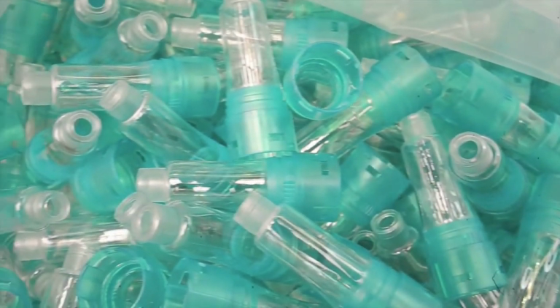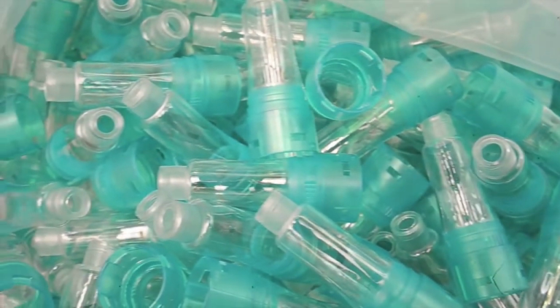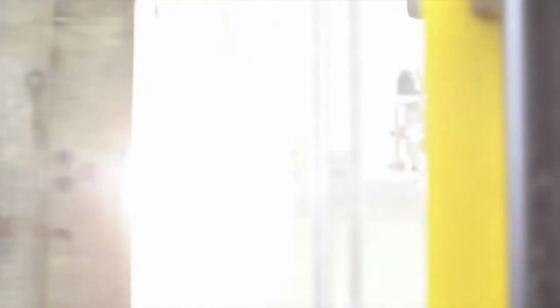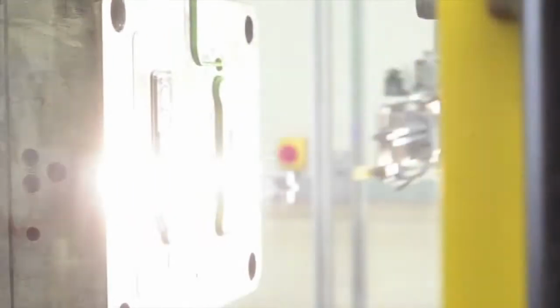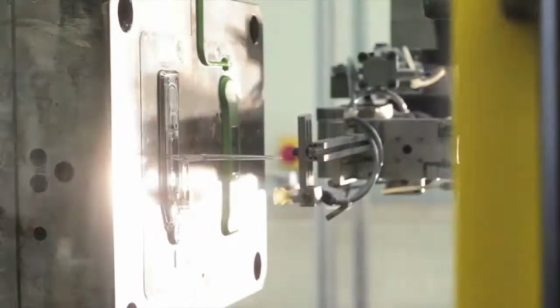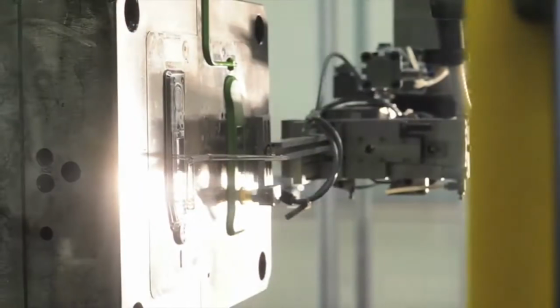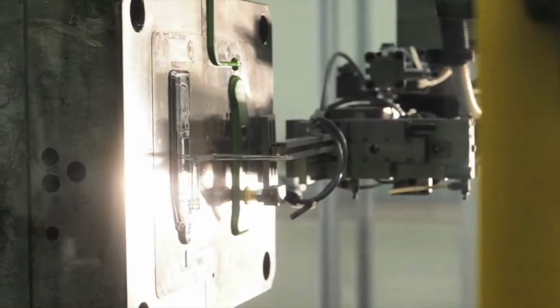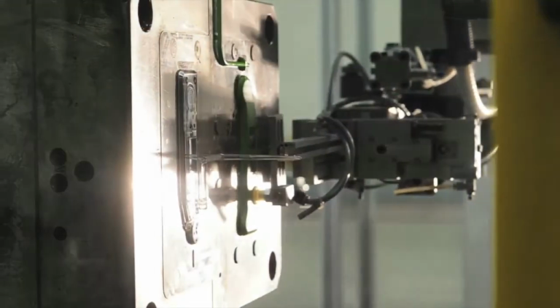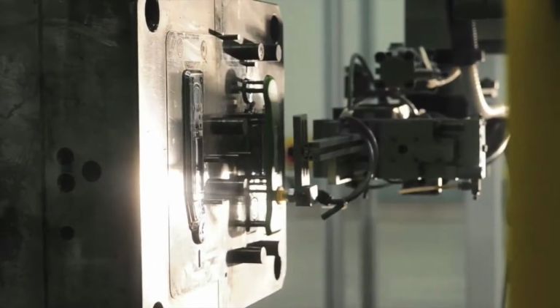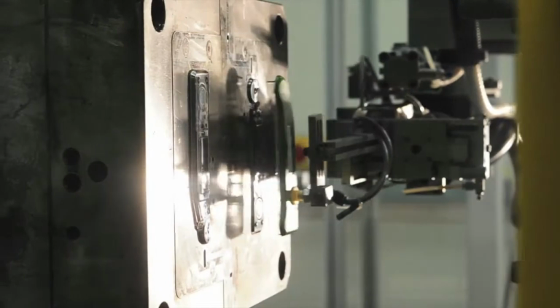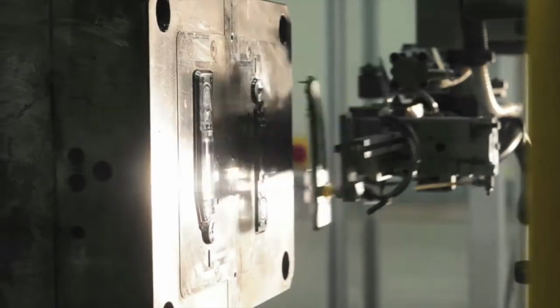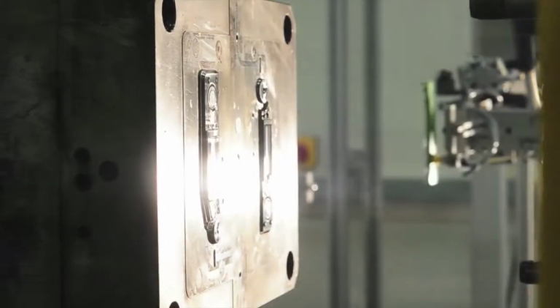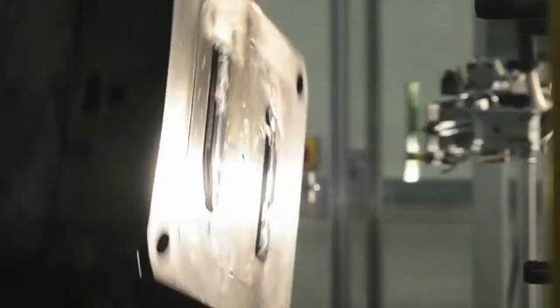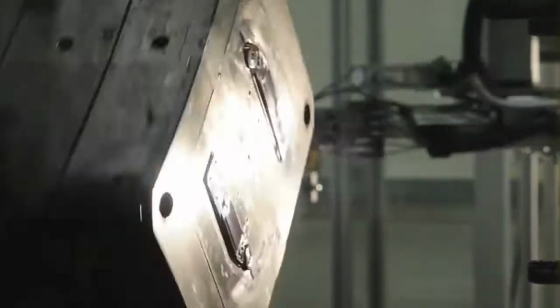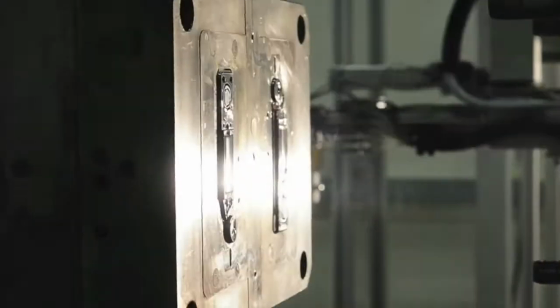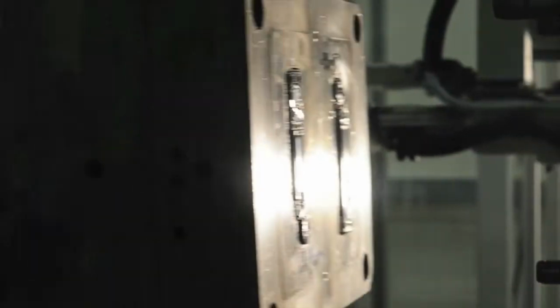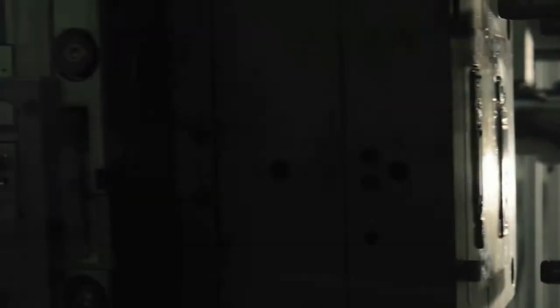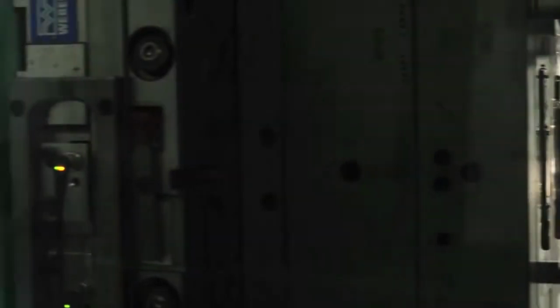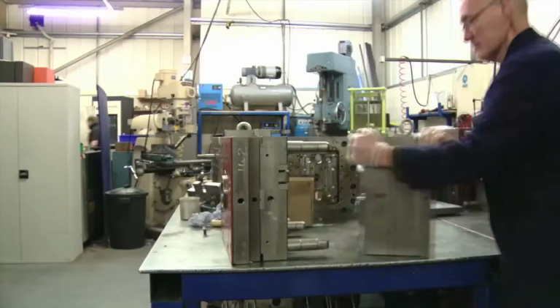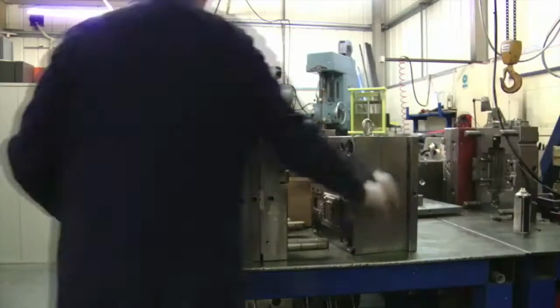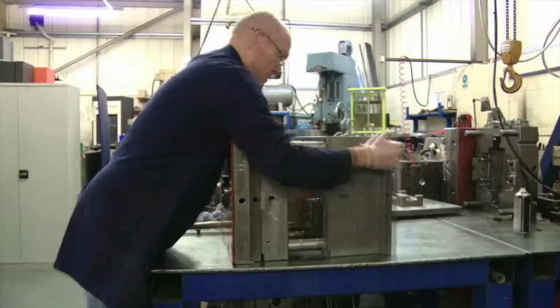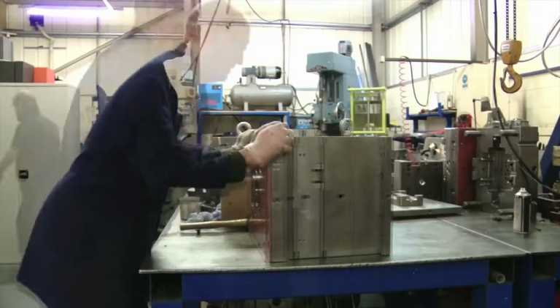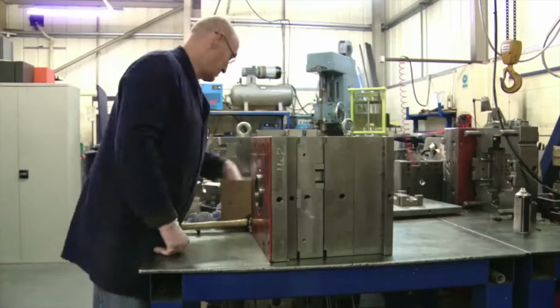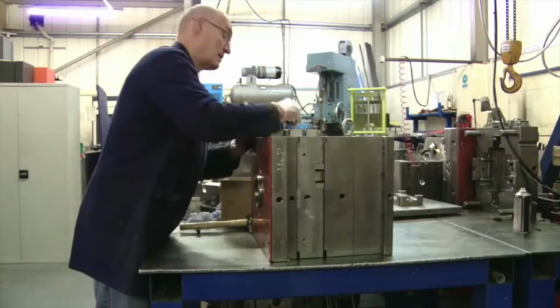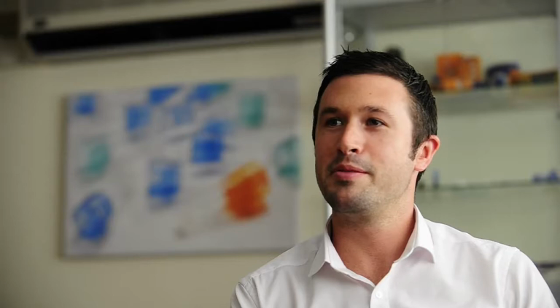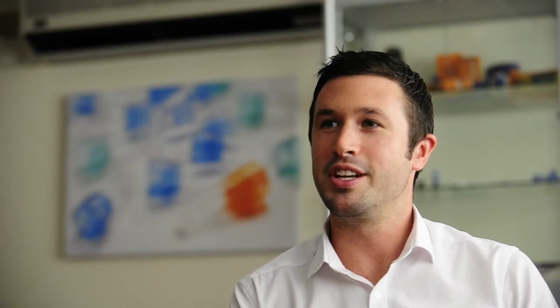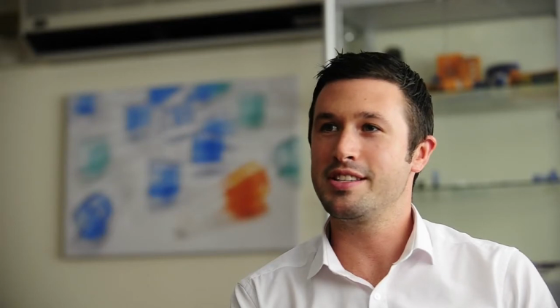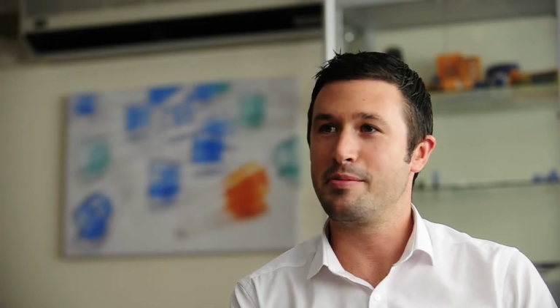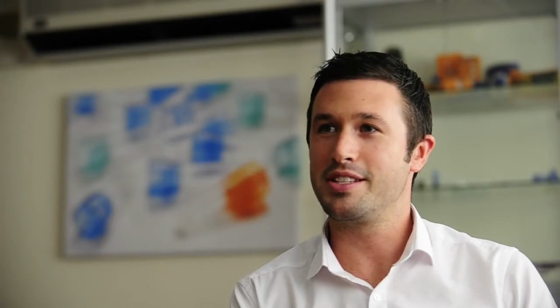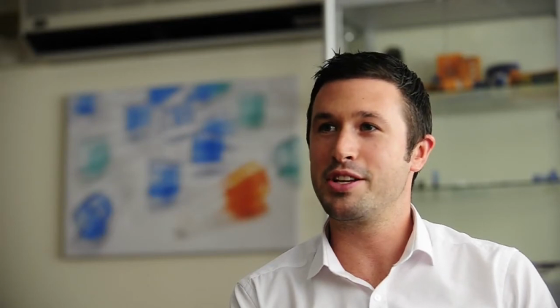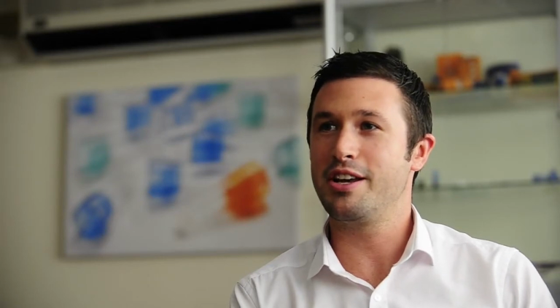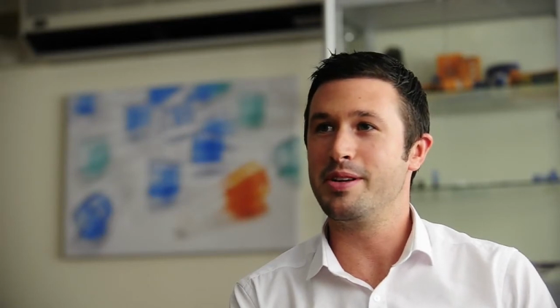HiMid Multishot is an injection molder specializing in two-shot molding. My name is Richard Lees and I'm the design manager here at HiMid.